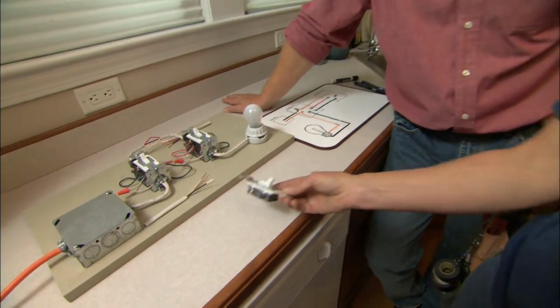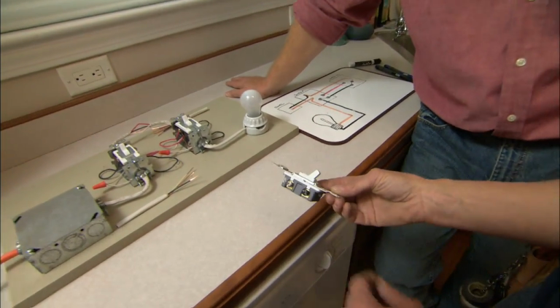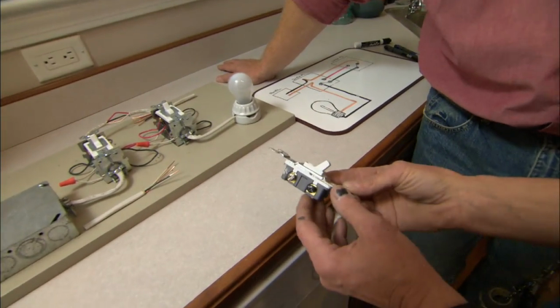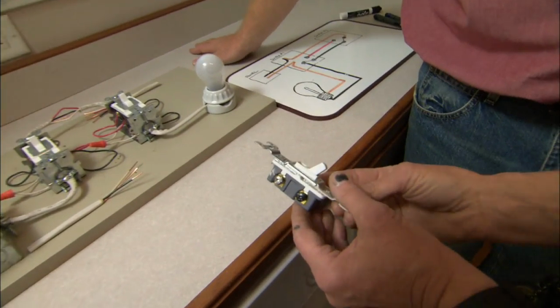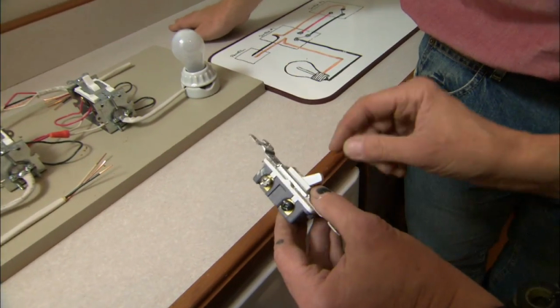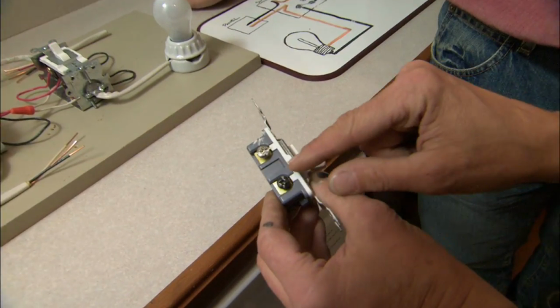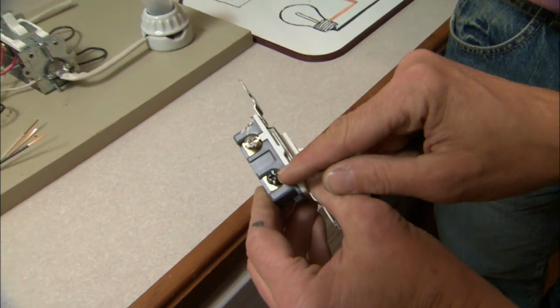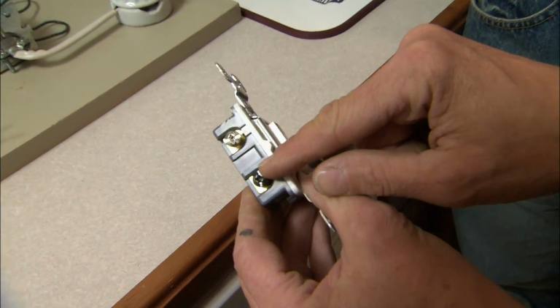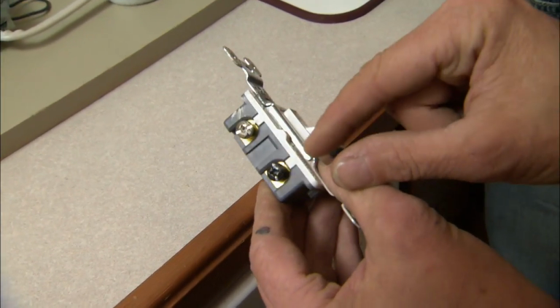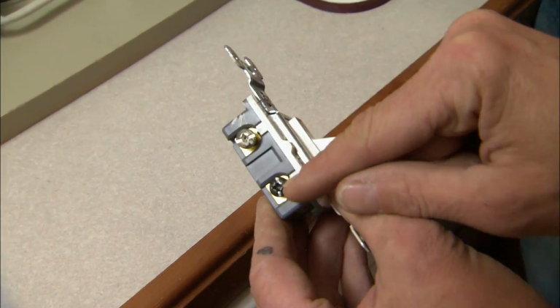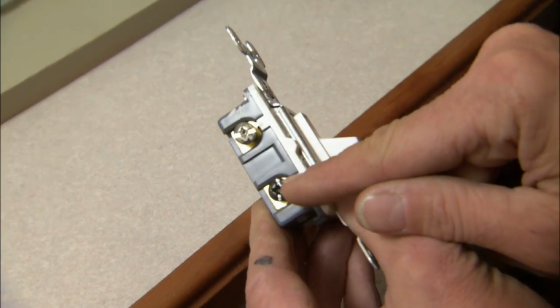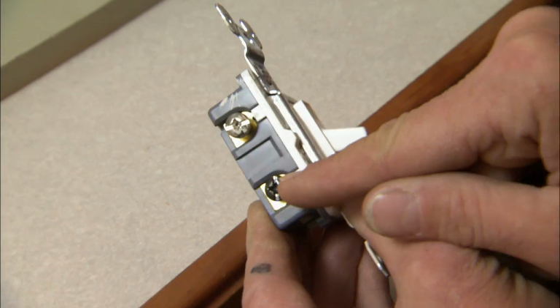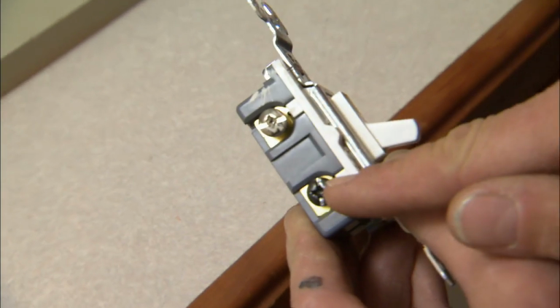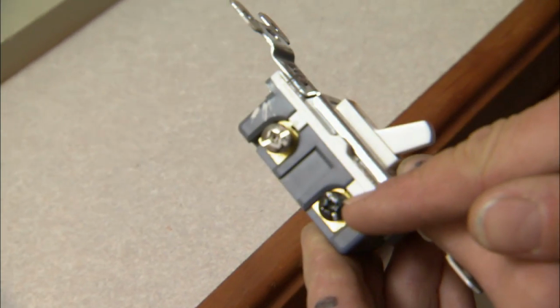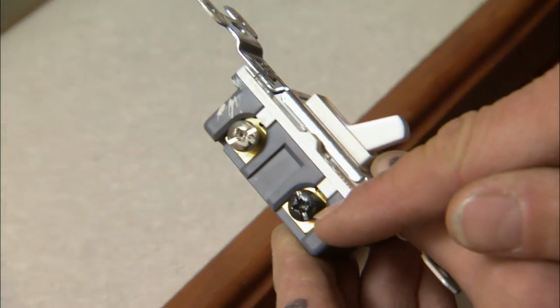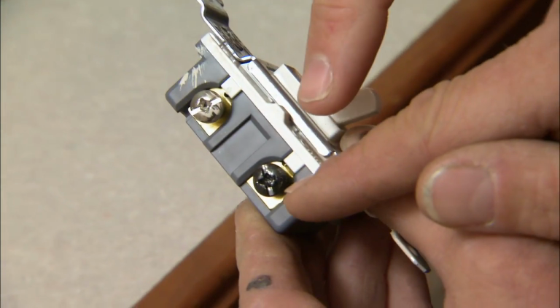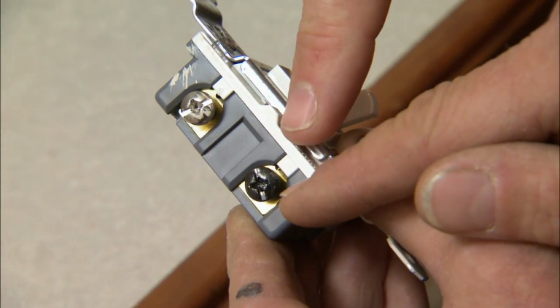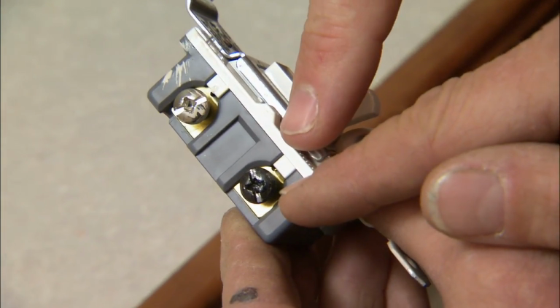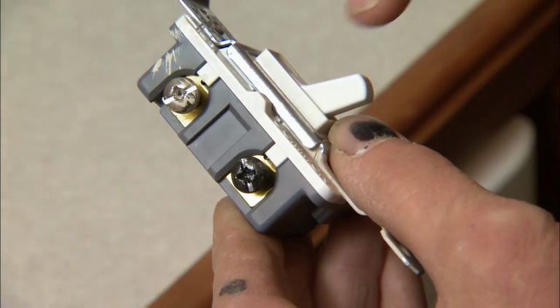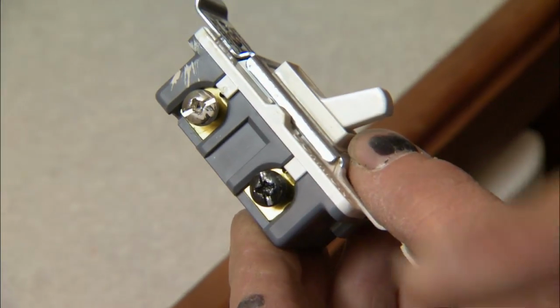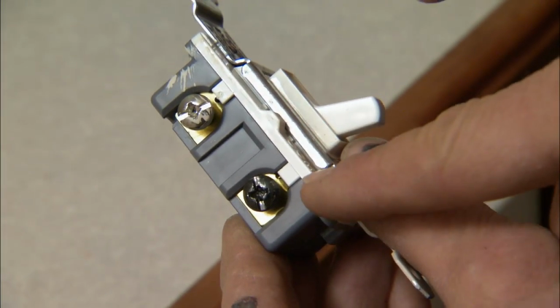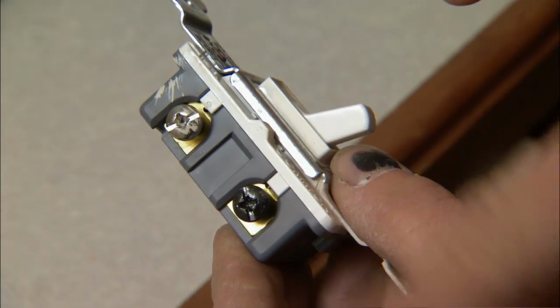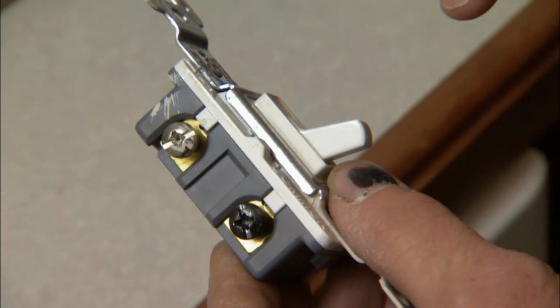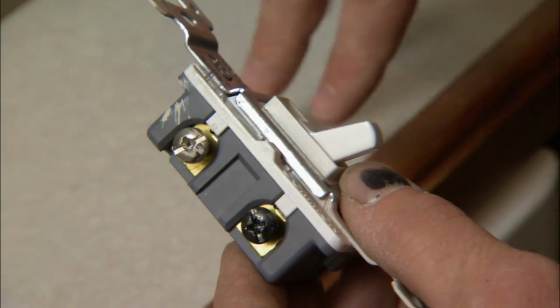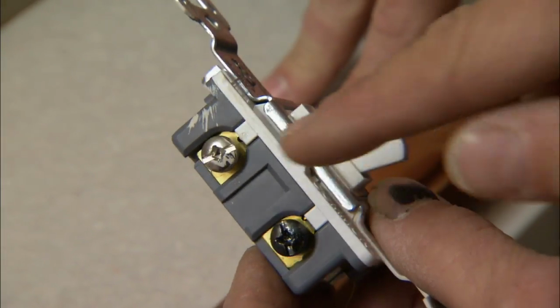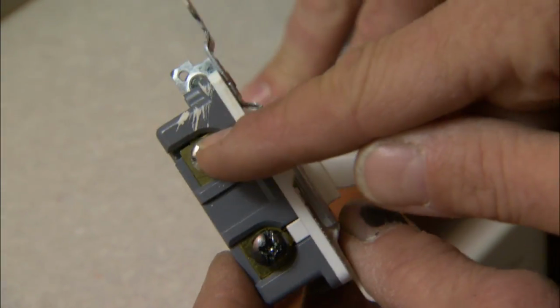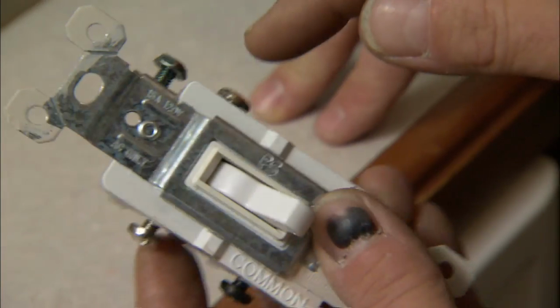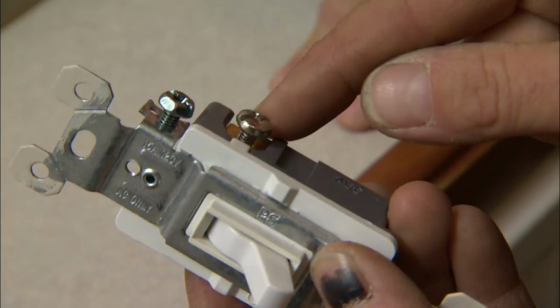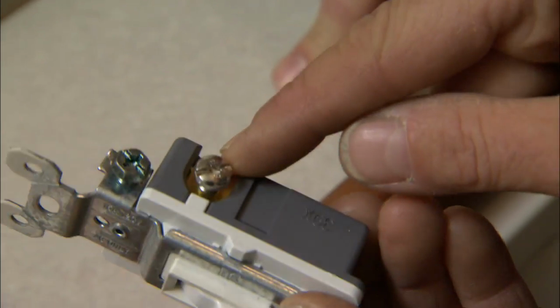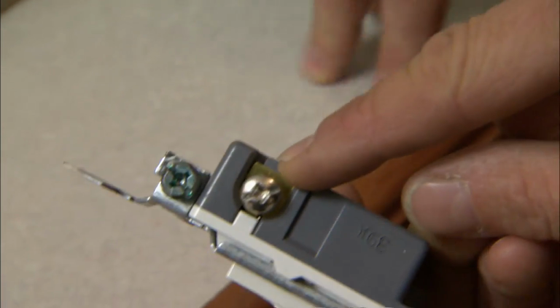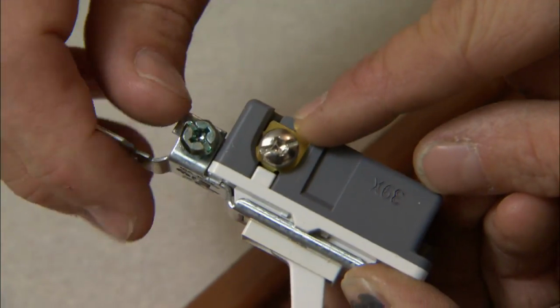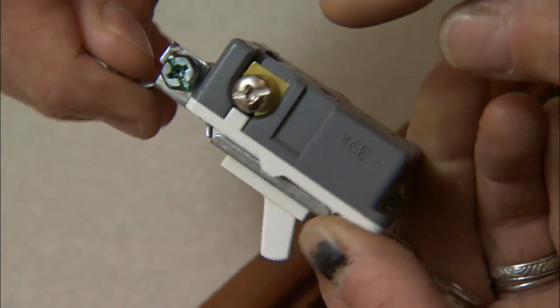Here's a three-way switch. A three-way has three connections. We have a common screw, which is always a dark color. Common allows power either into the switch or out of the switch. Then we have two travelers — those are the same color, they're silver.